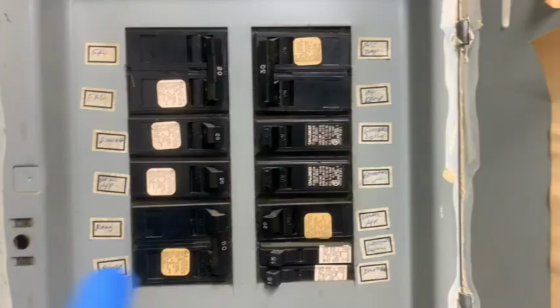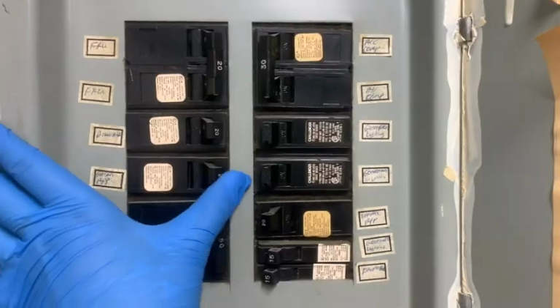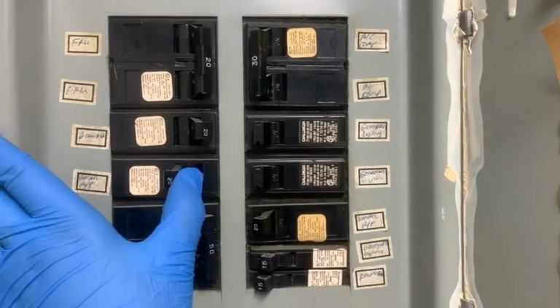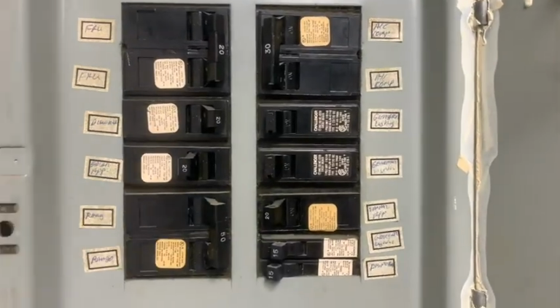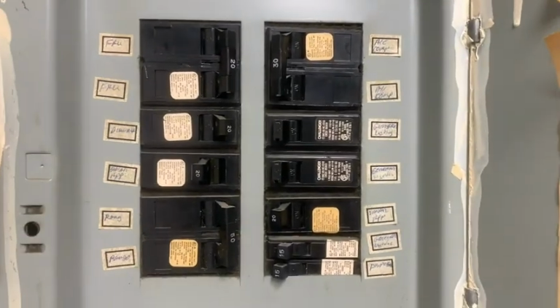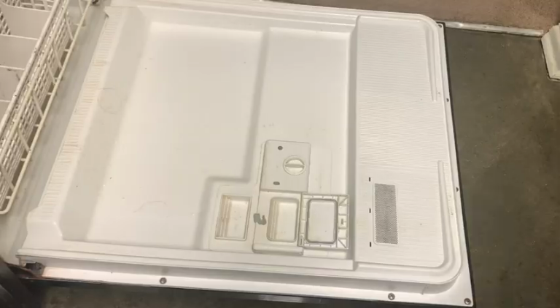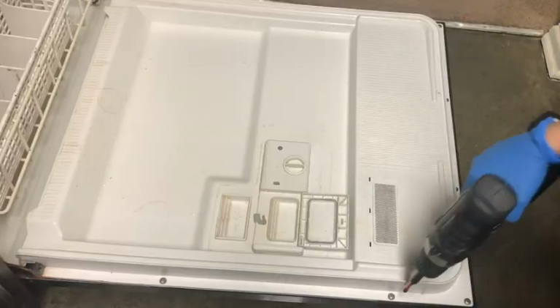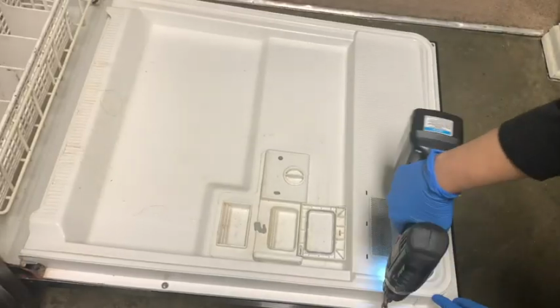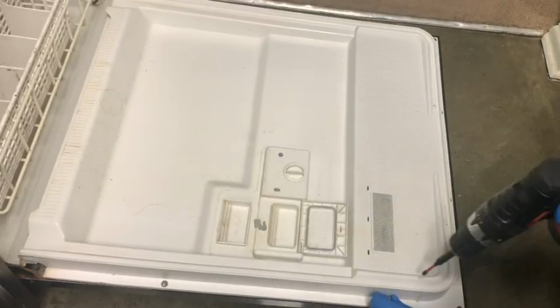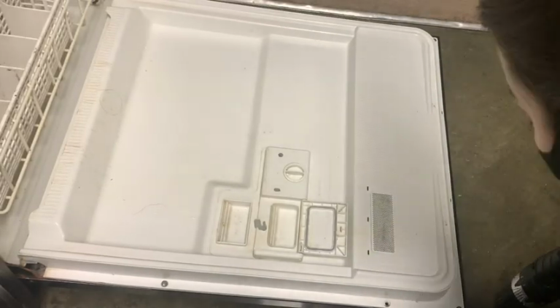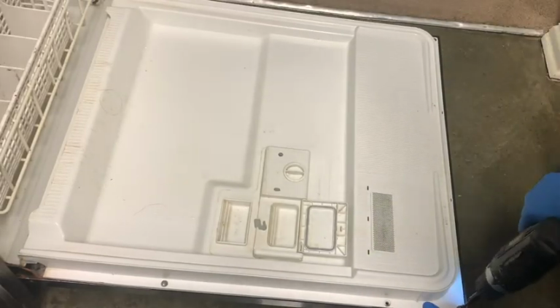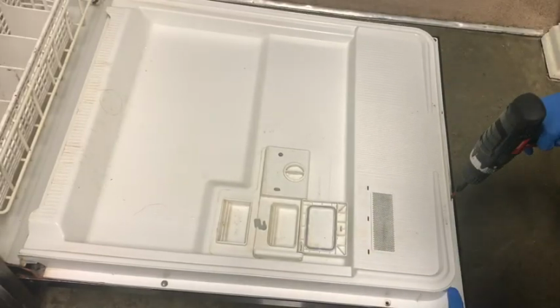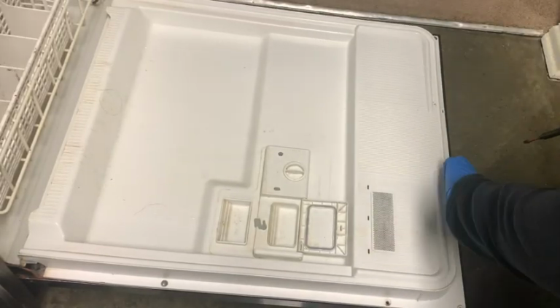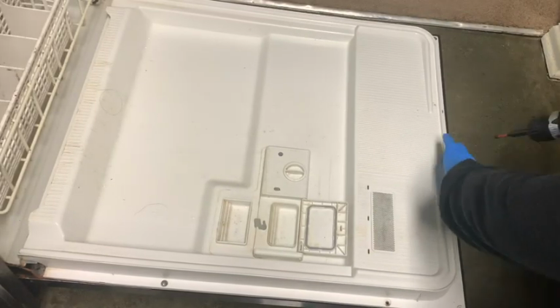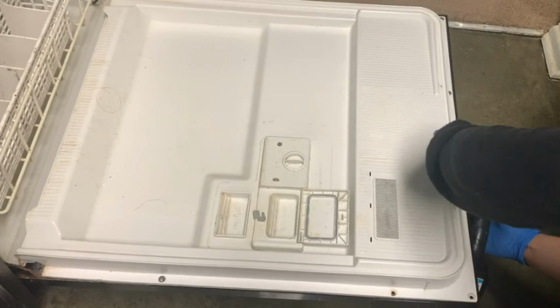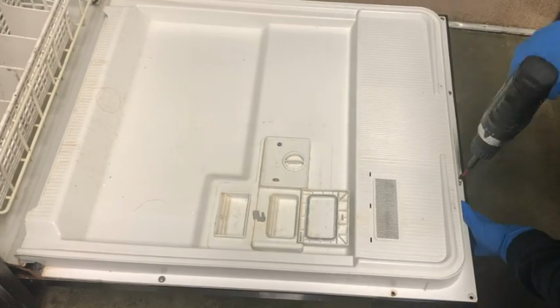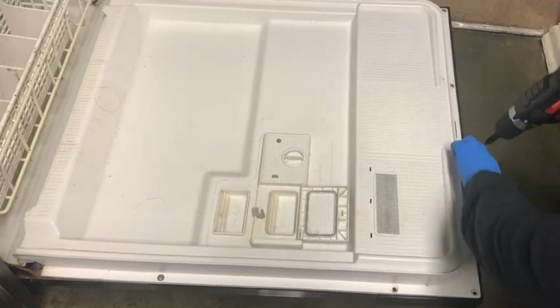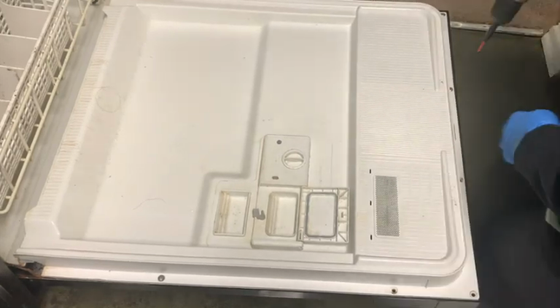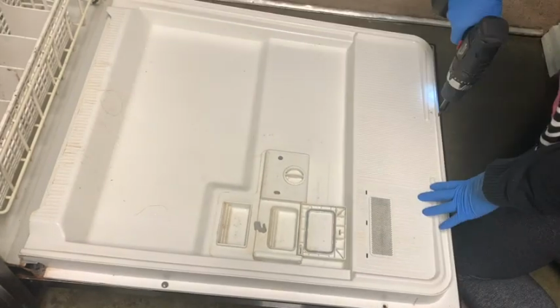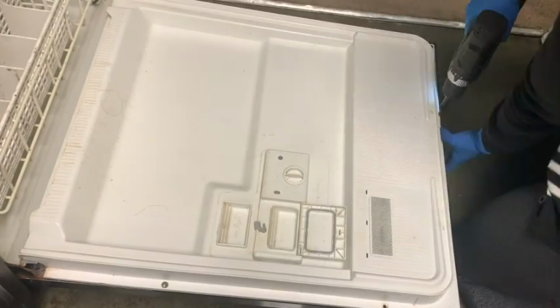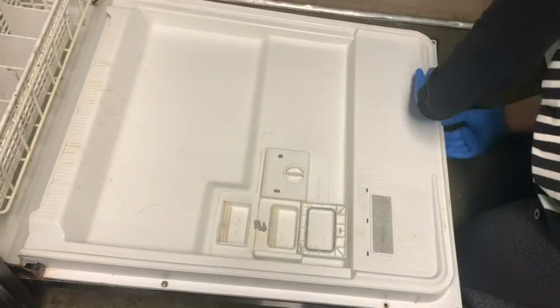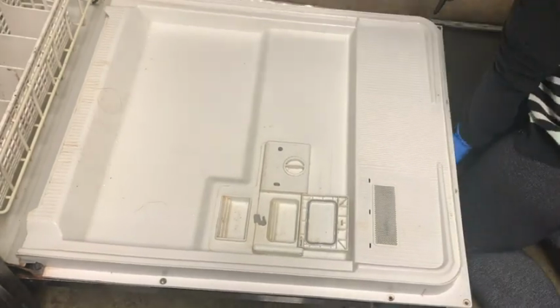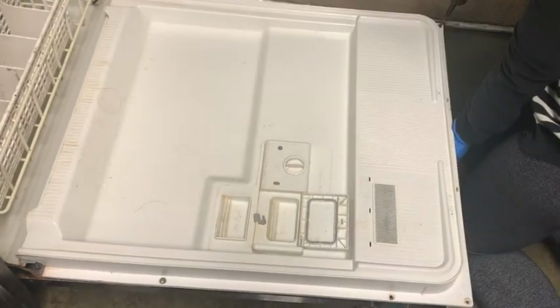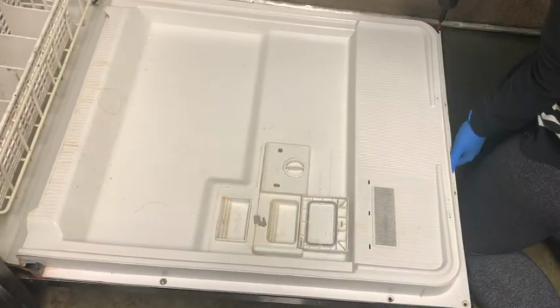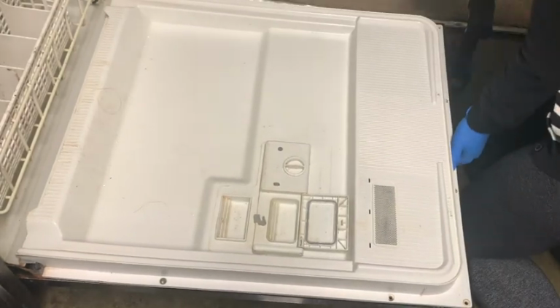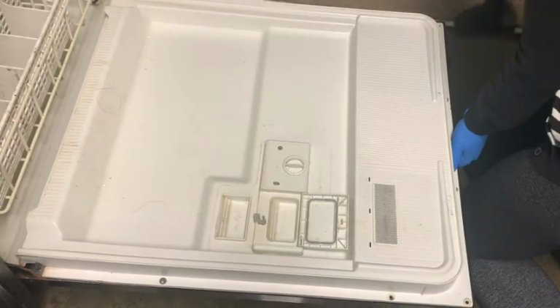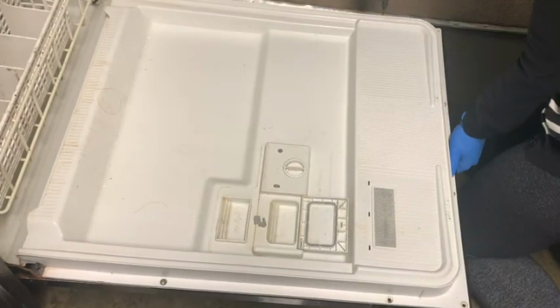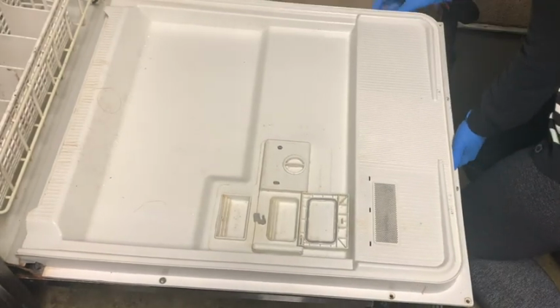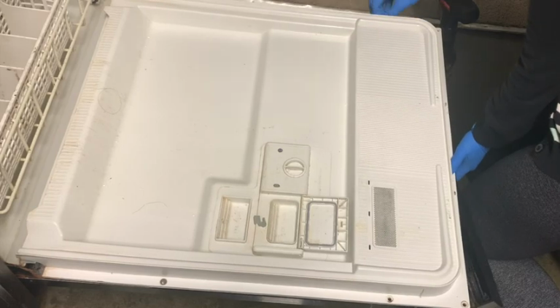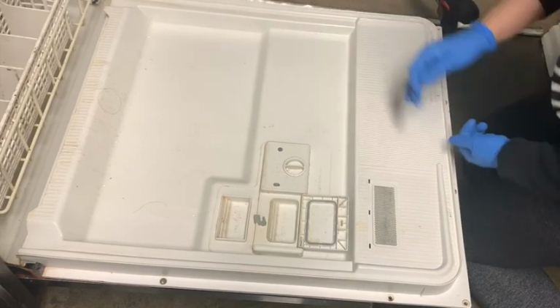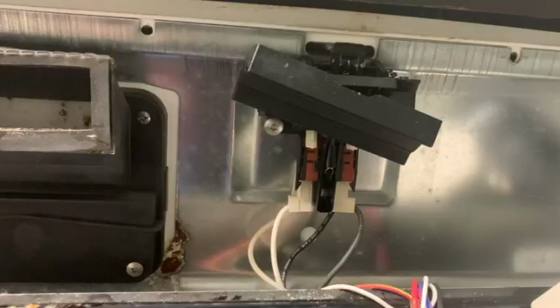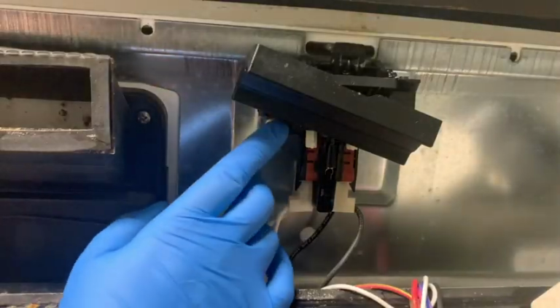Go ahead and turn off the power. Take off all those screws on the inside panel of the door. You only need to remove the upper third. Go ahead and remove the front panel face.